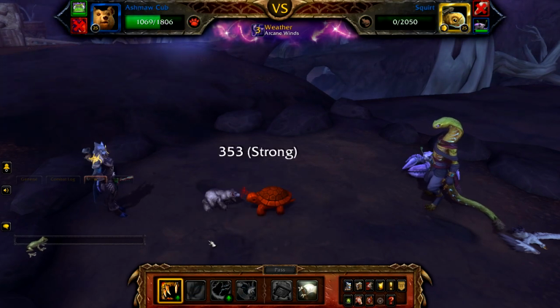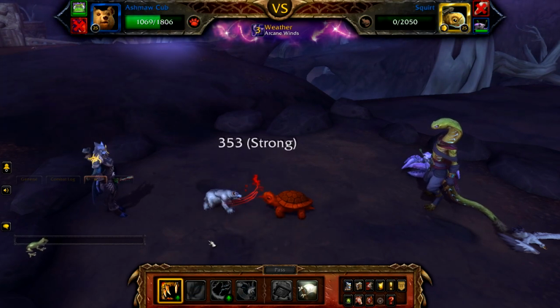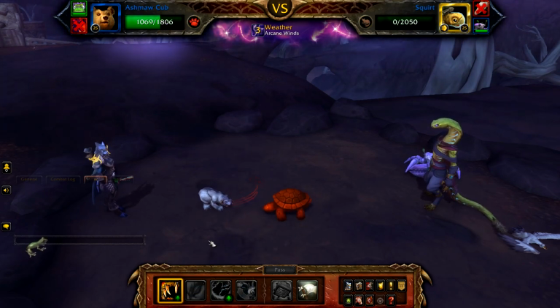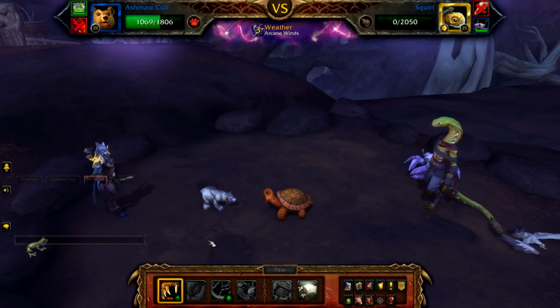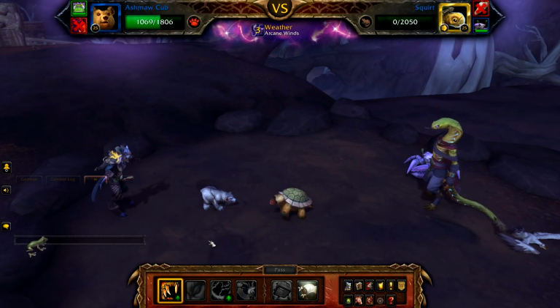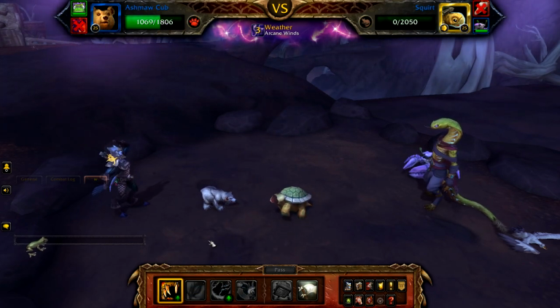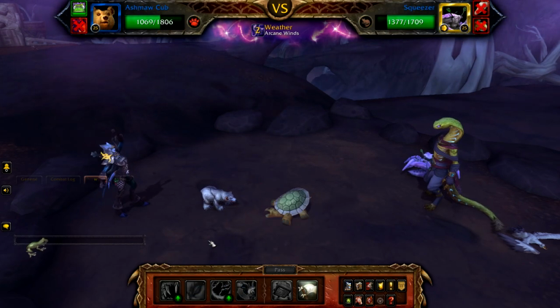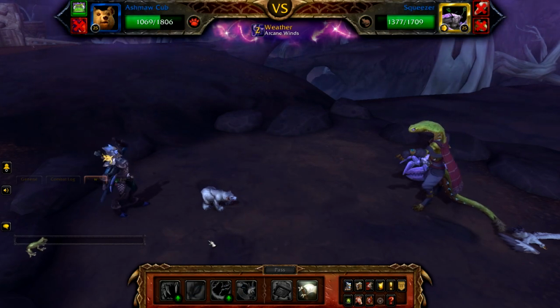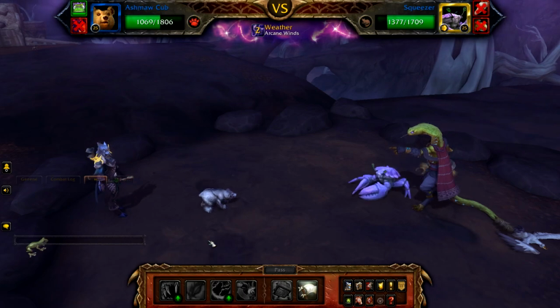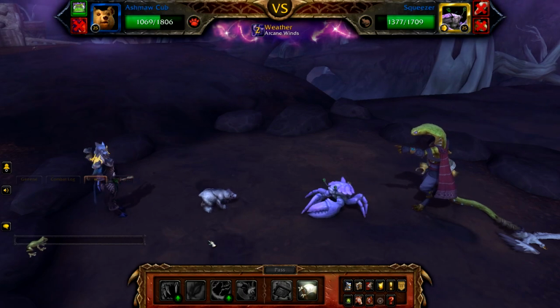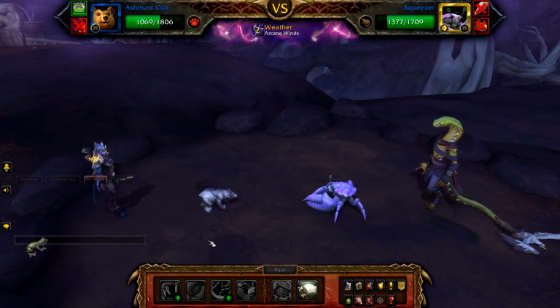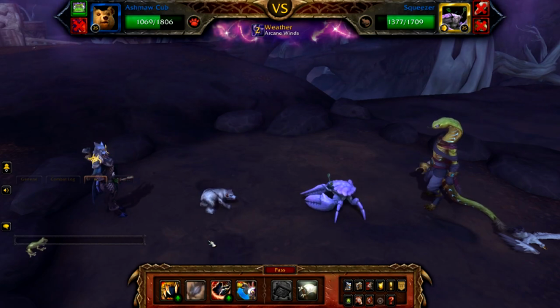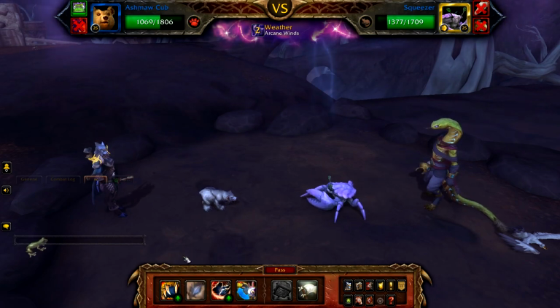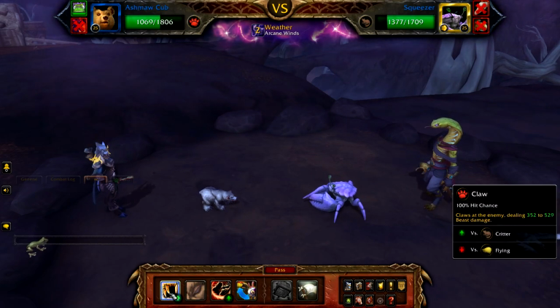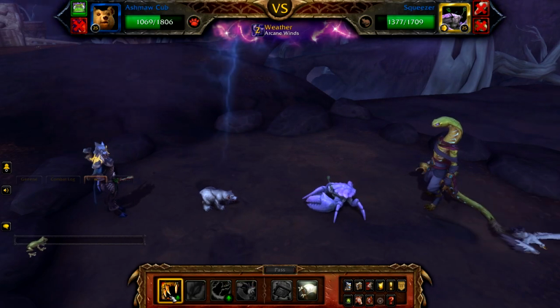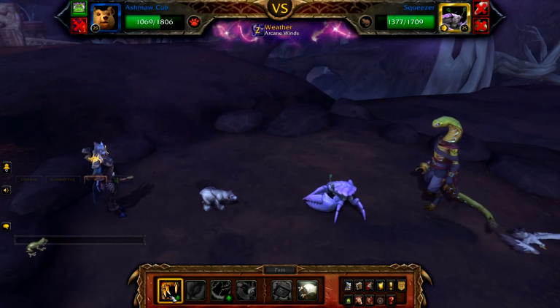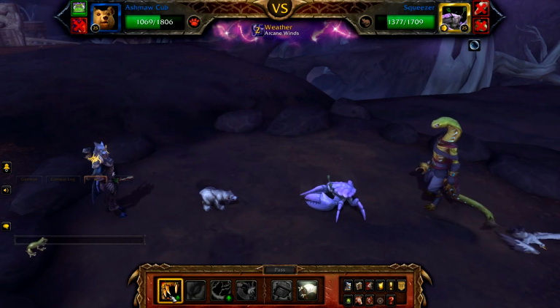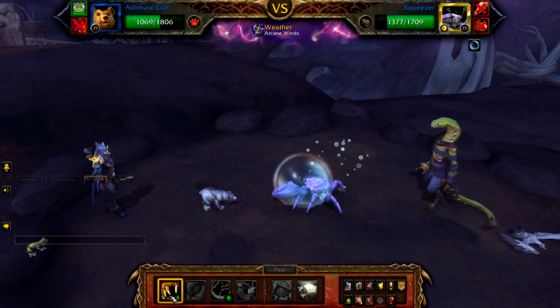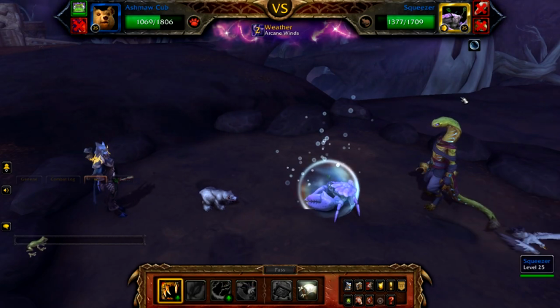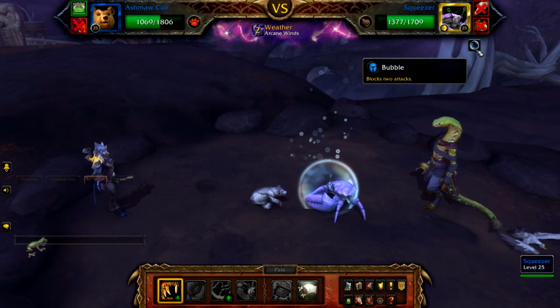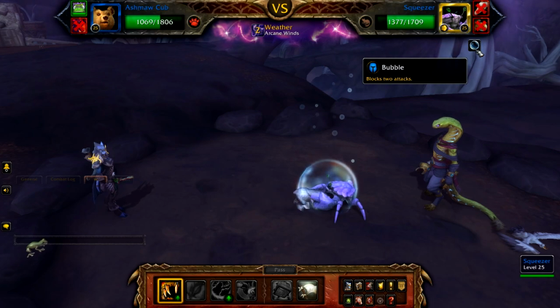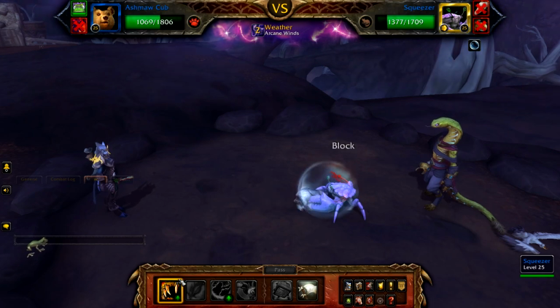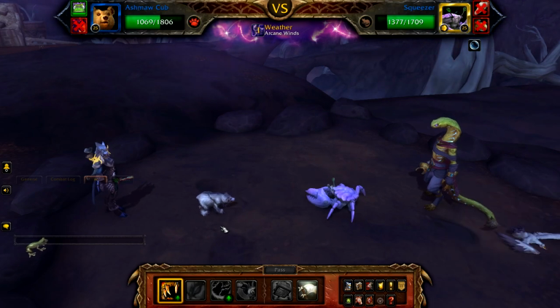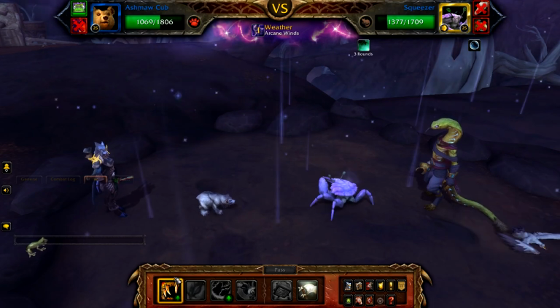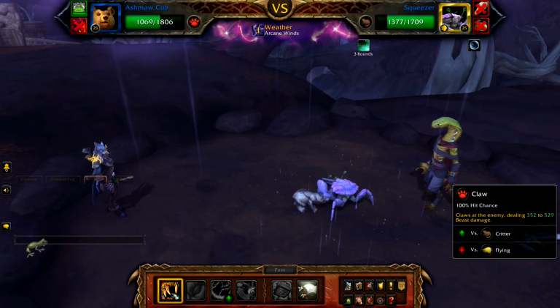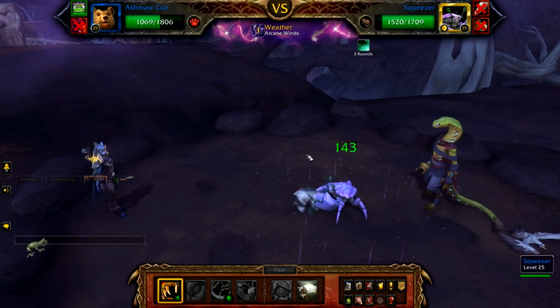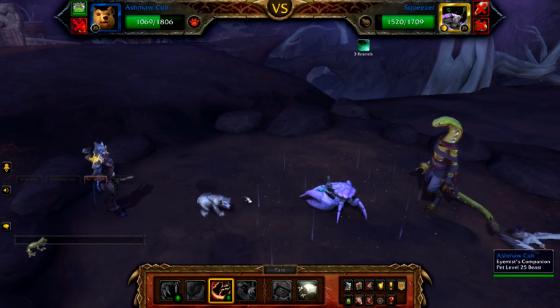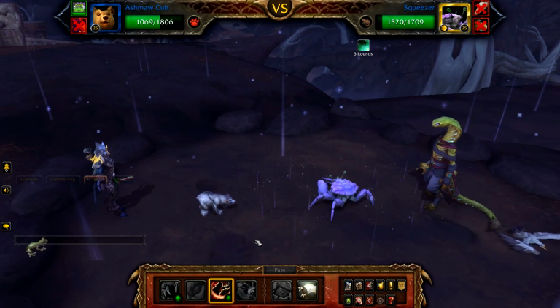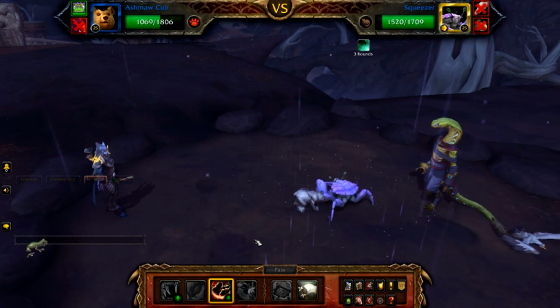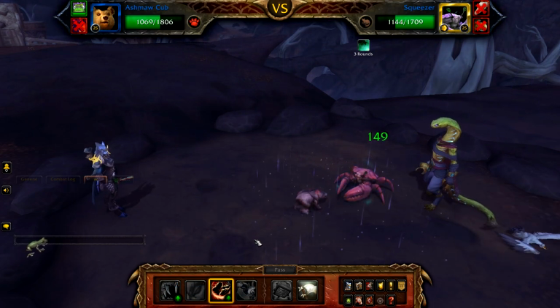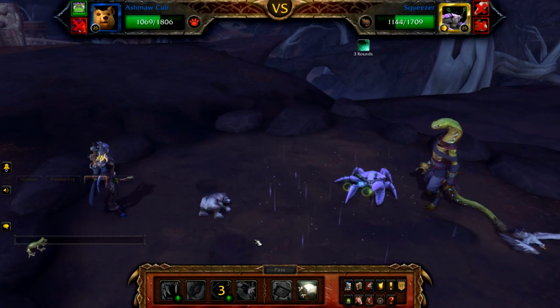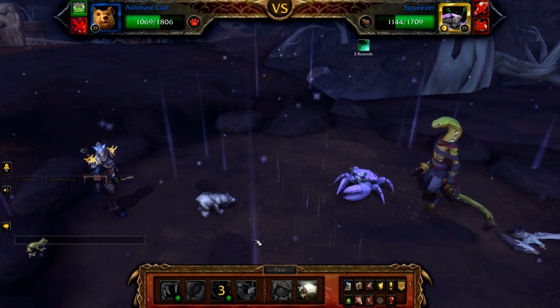Once Squirt is defeated, Squeezer will enter. Keep casting Claw until Squeezer's bubble is gone, then cast Rampage on cooldown and Claw to fill until Squeezer is defeated.